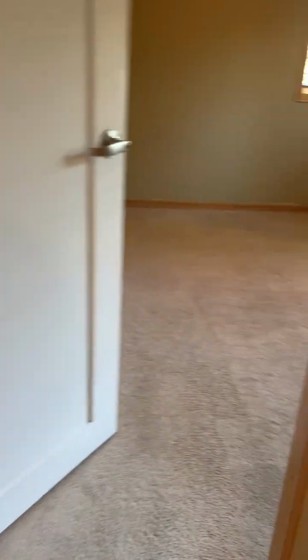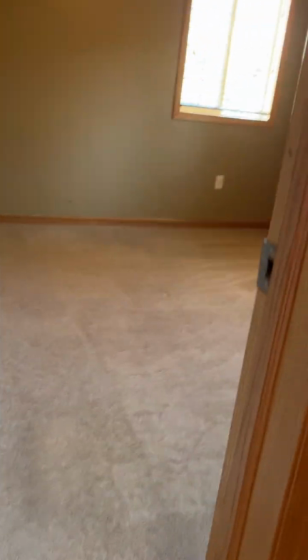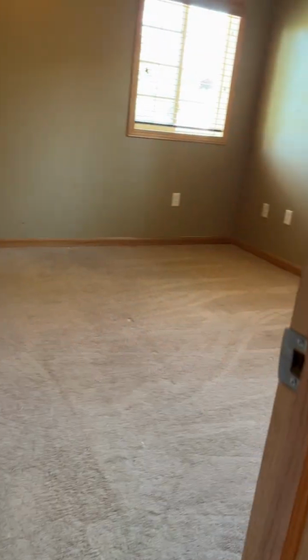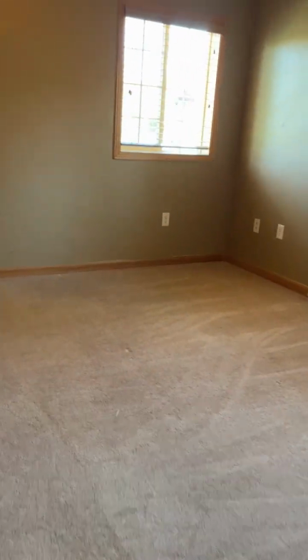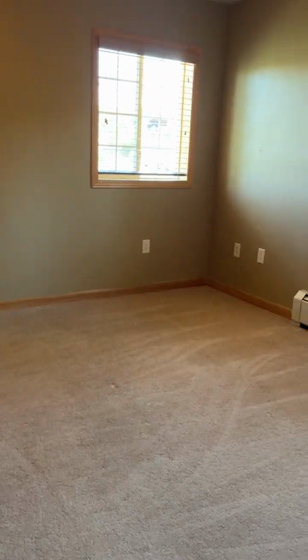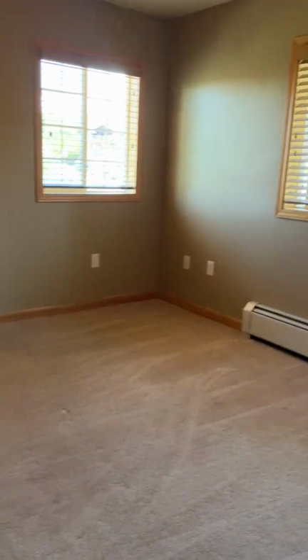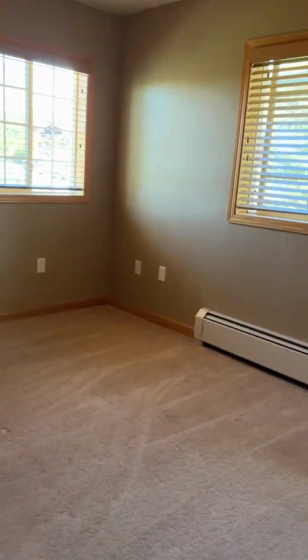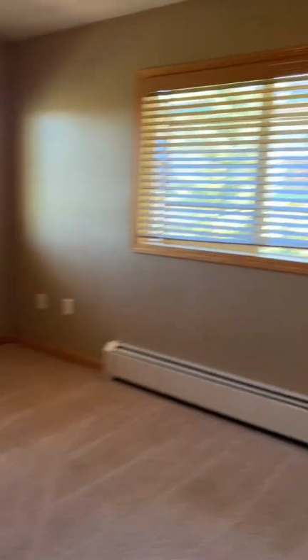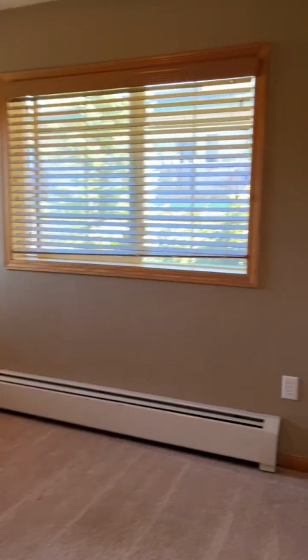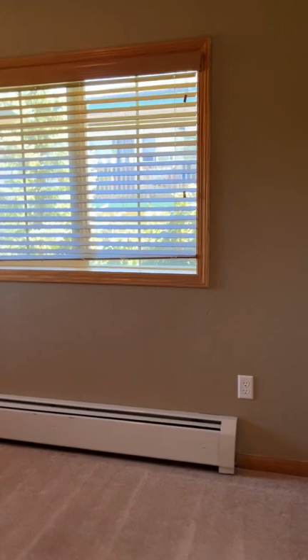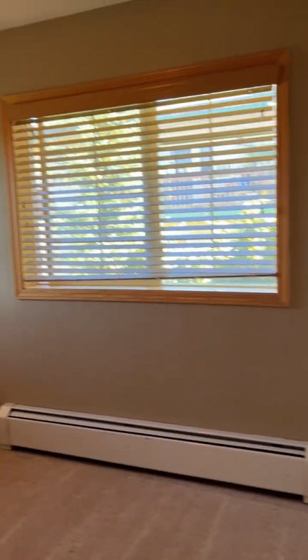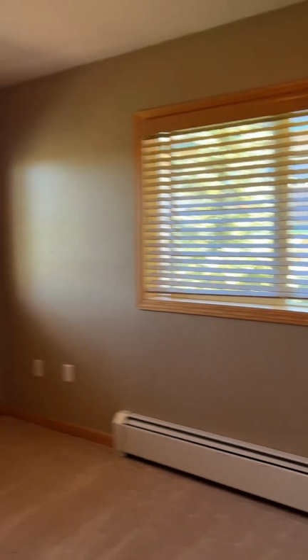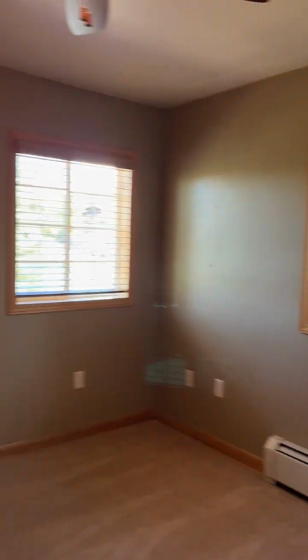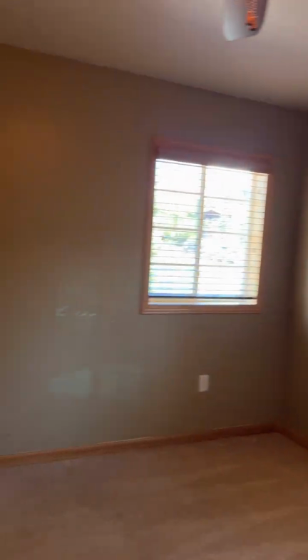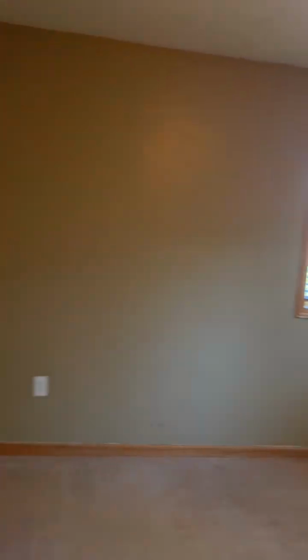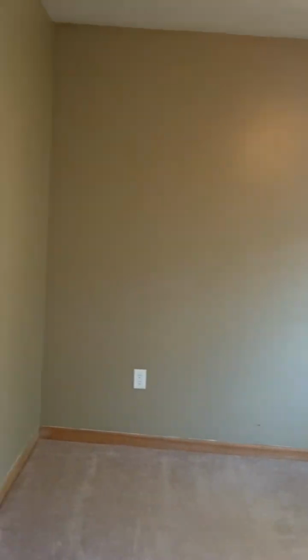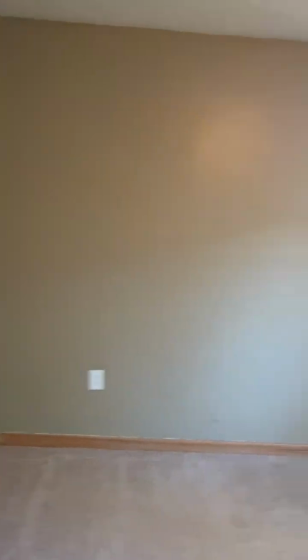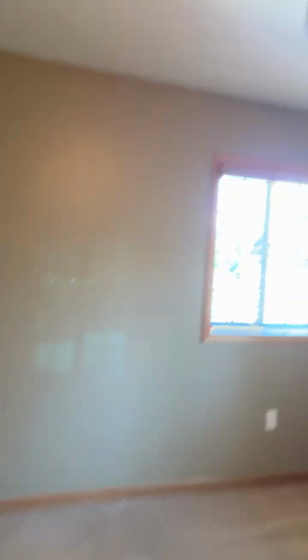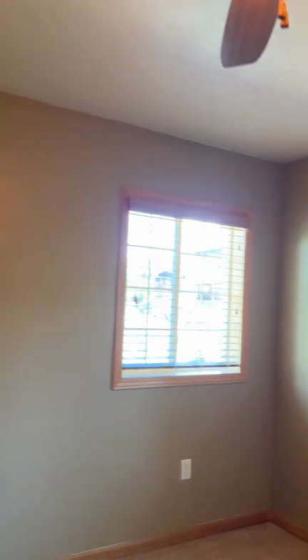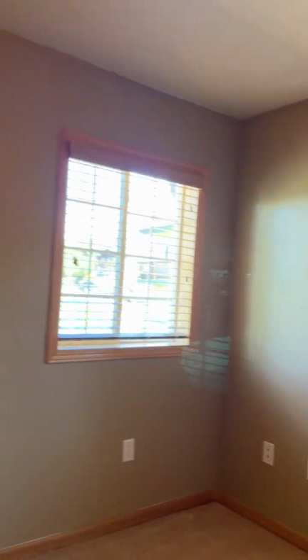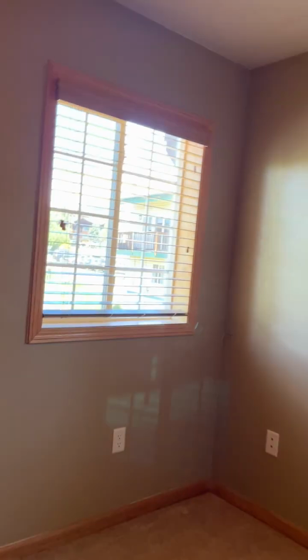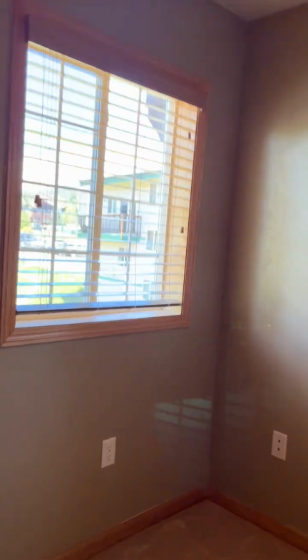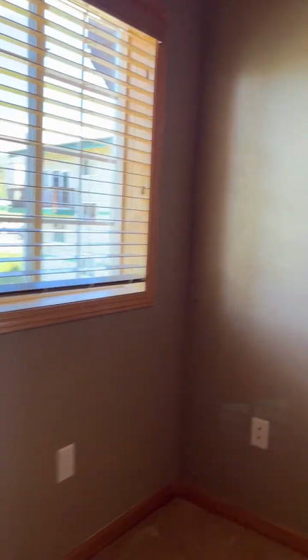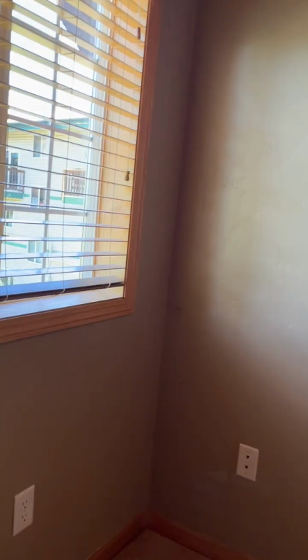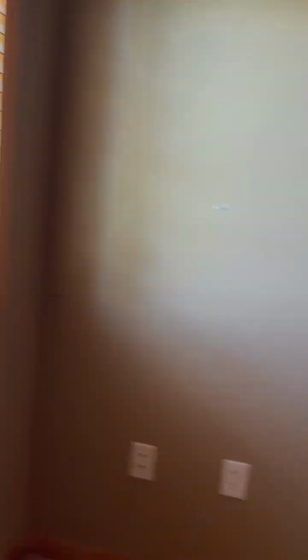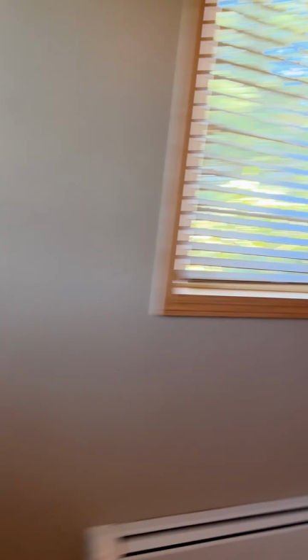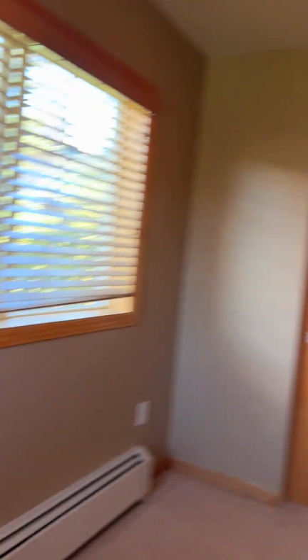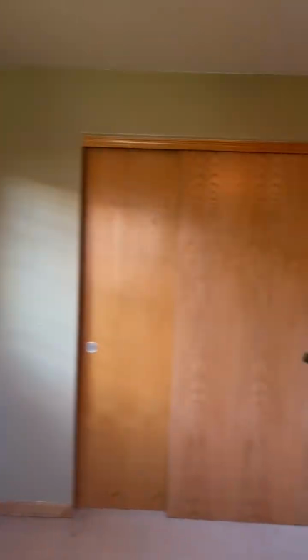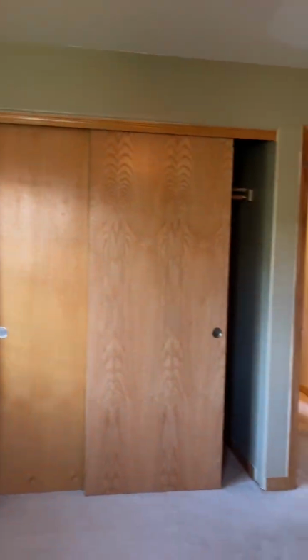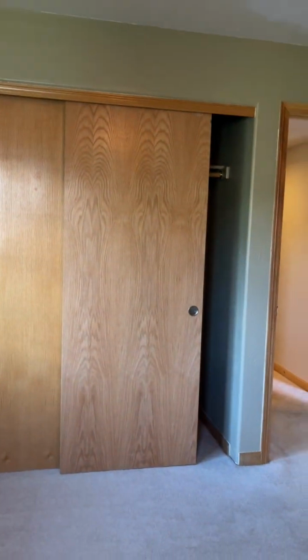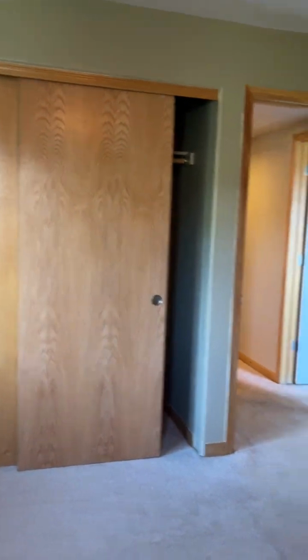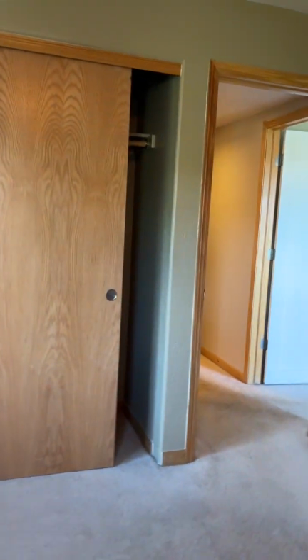The guest bedroom is pretty roomy. You've got windows on two sides, a ceiling fan, and a good-sized closet.